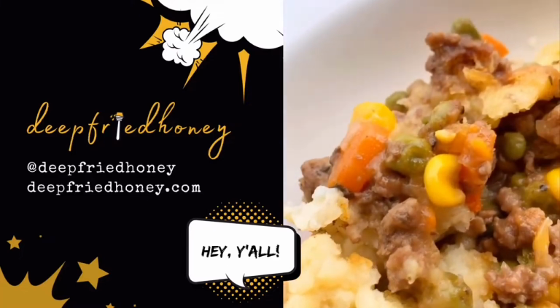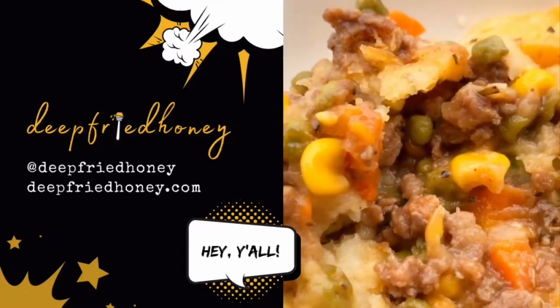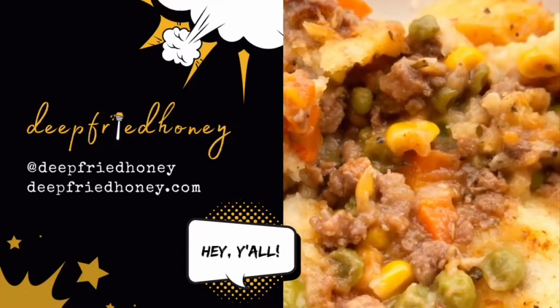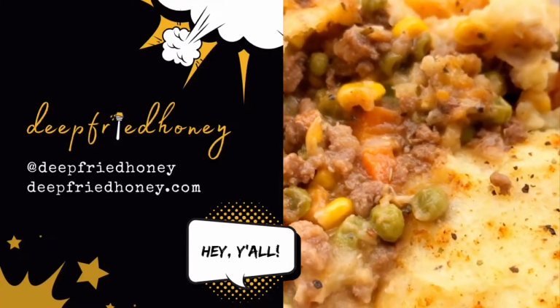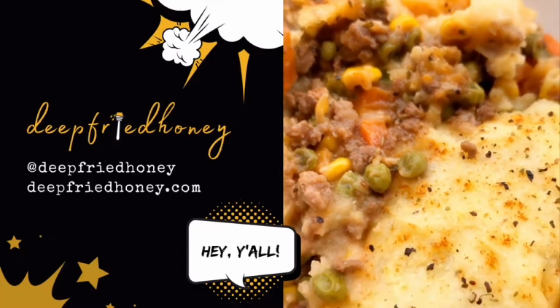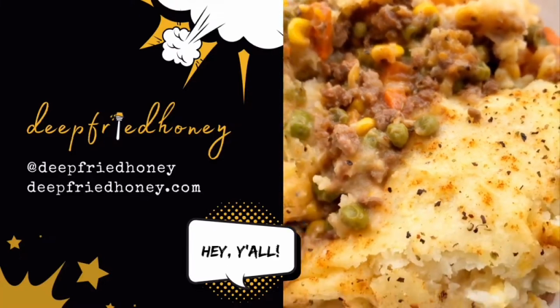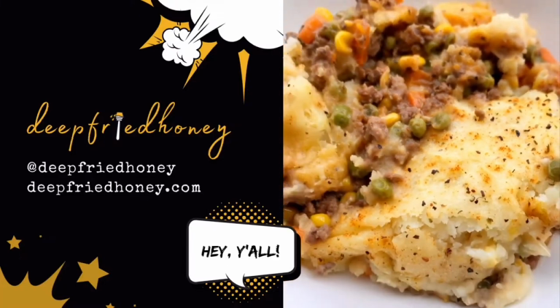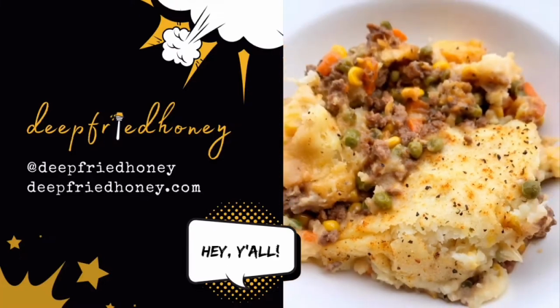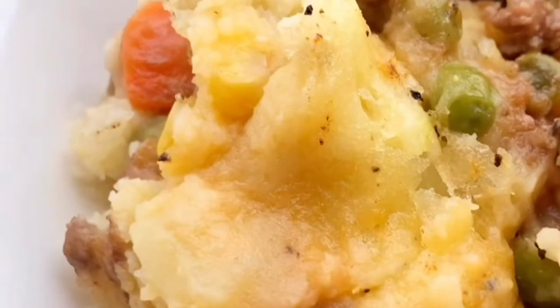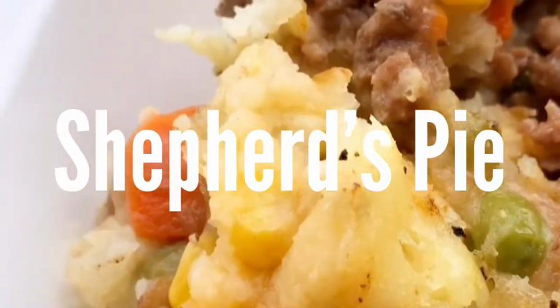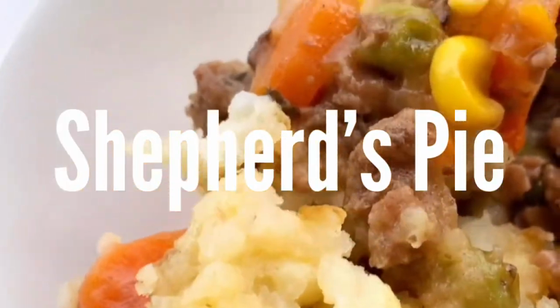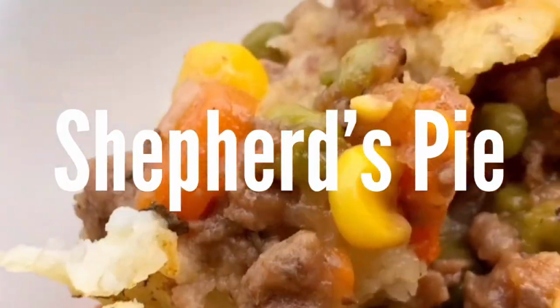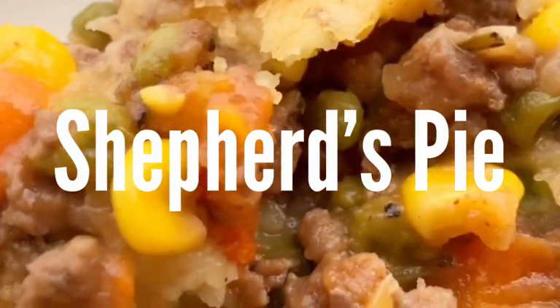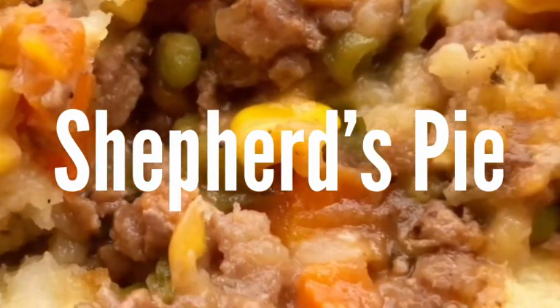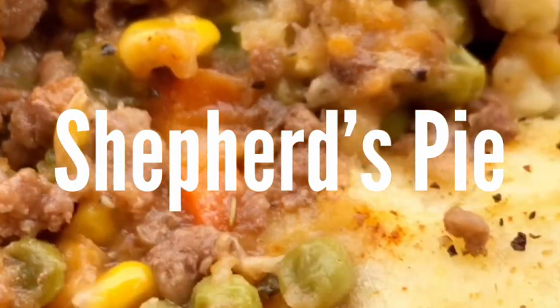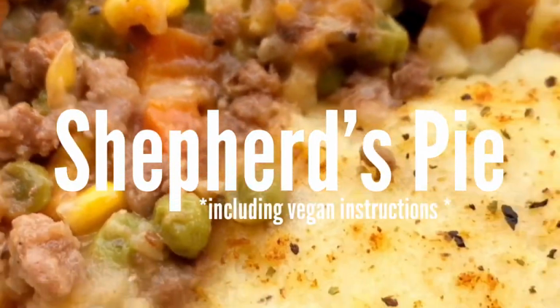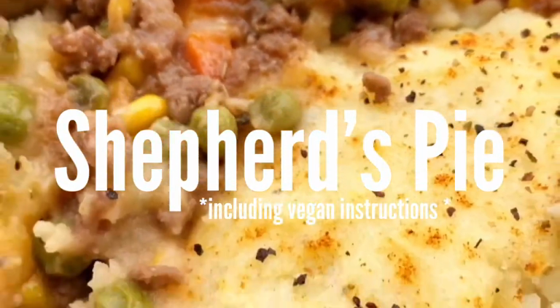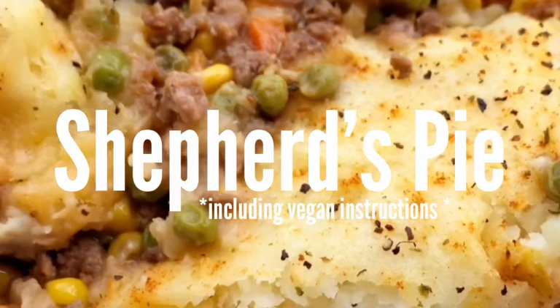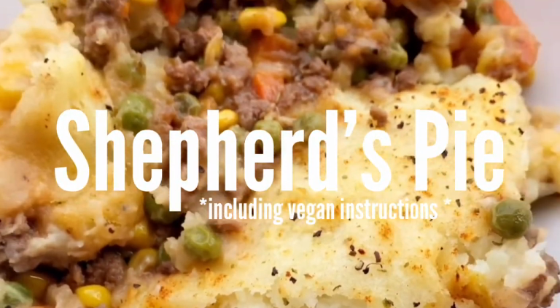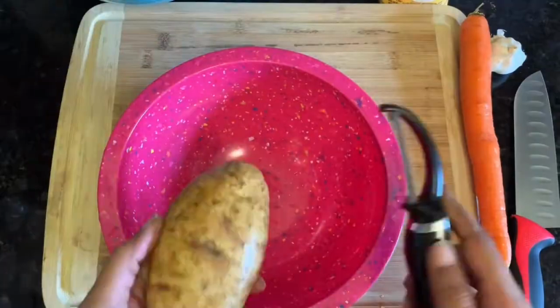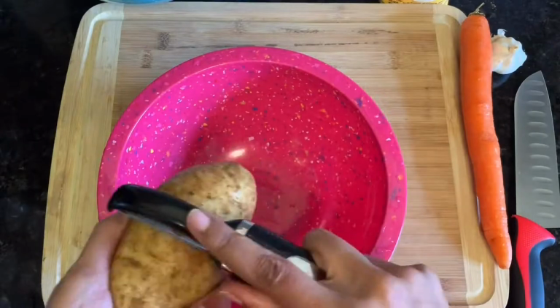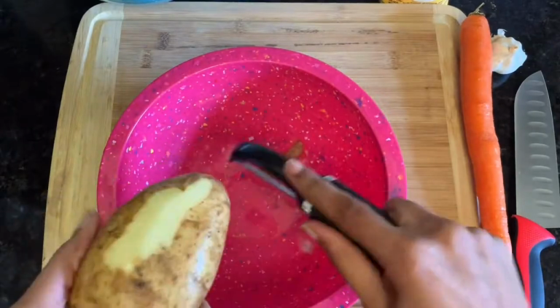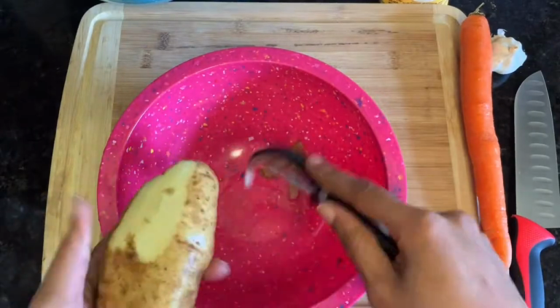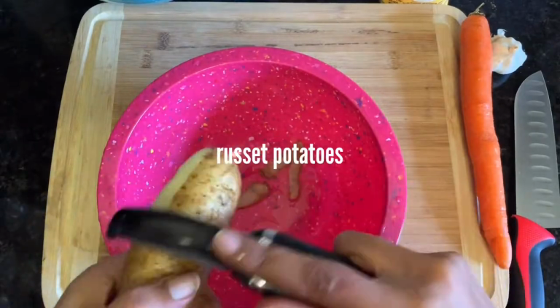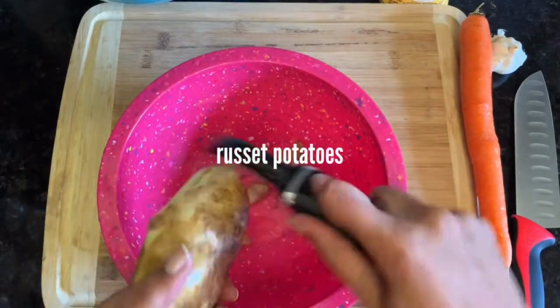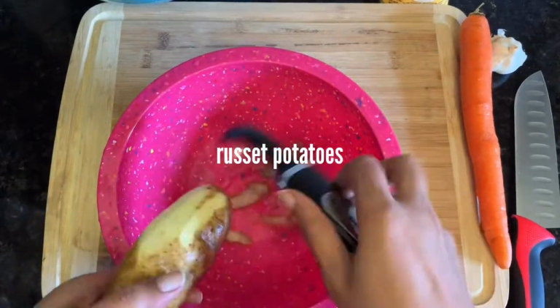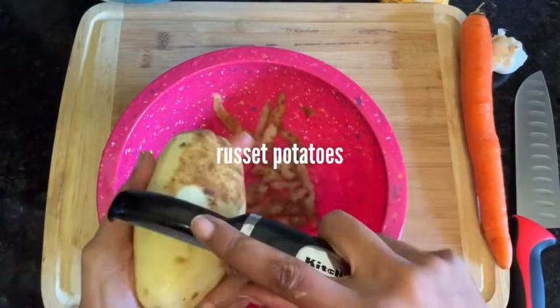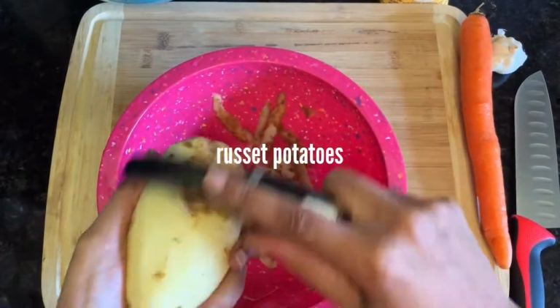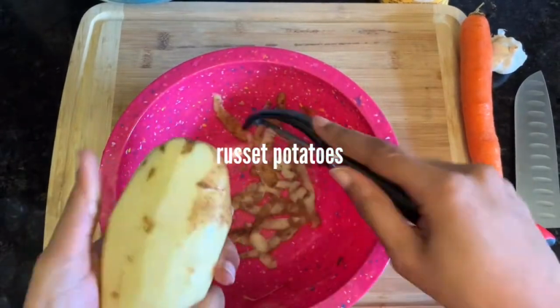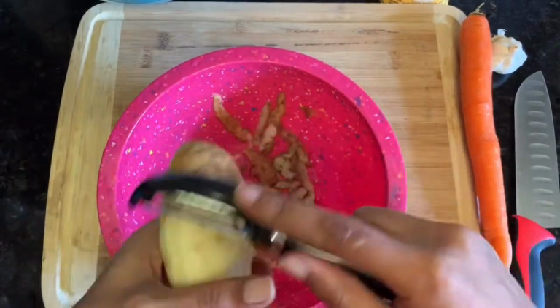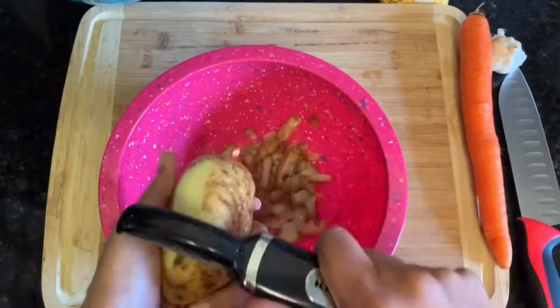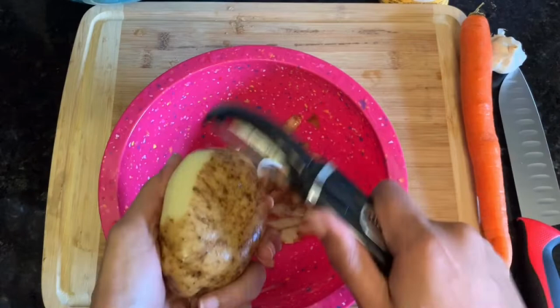Welcome back to Deep Fried Honey. We're going to make shepherd's pie today — two types actually: a vegan one and a traditional one. Well, traditional in my house; I honestly don't know how traditional it is.